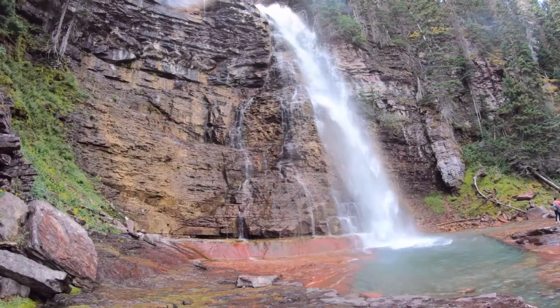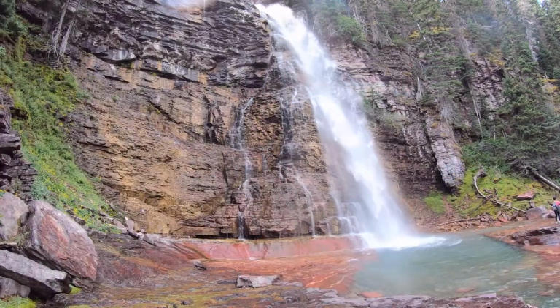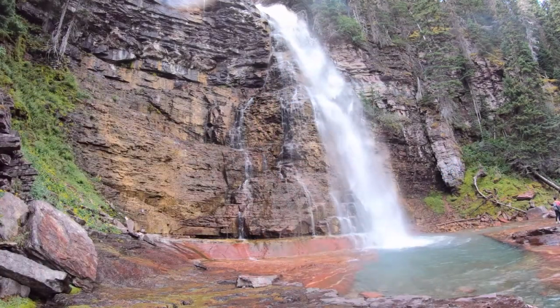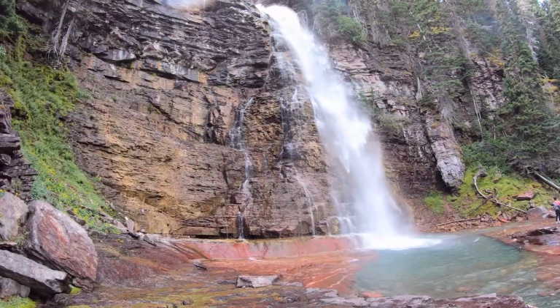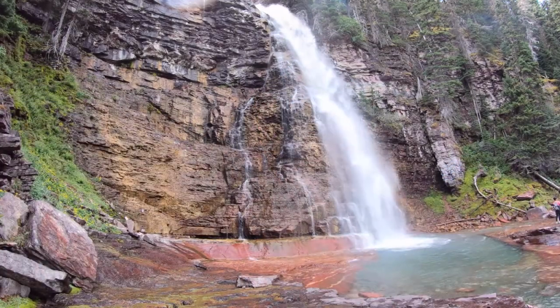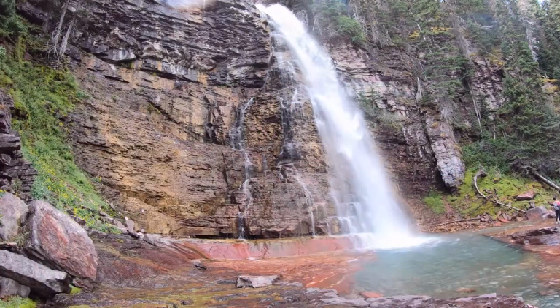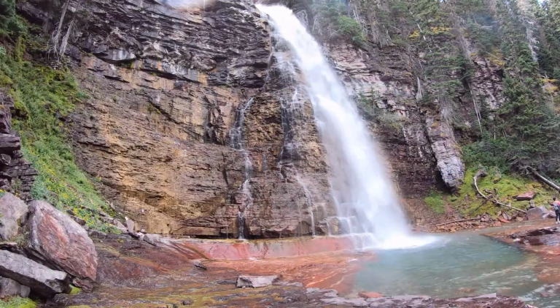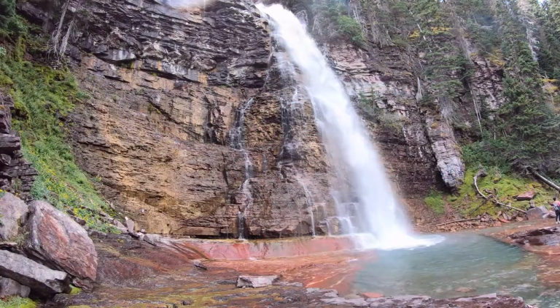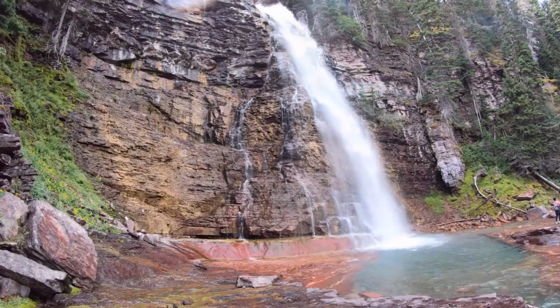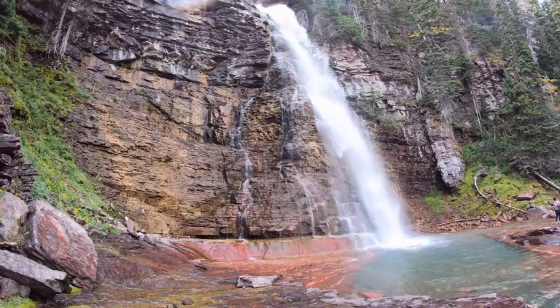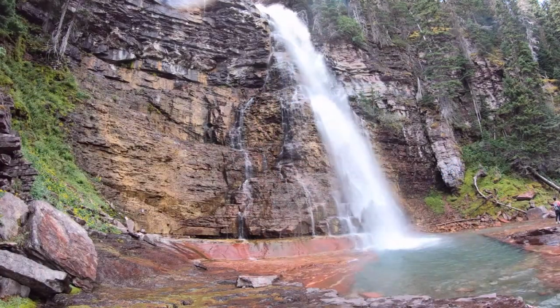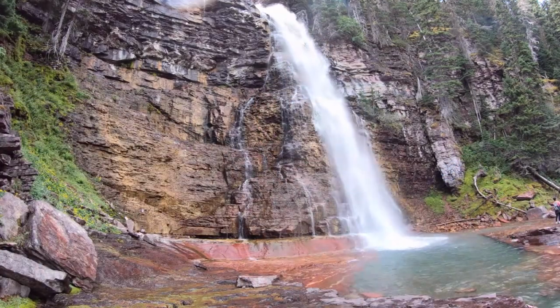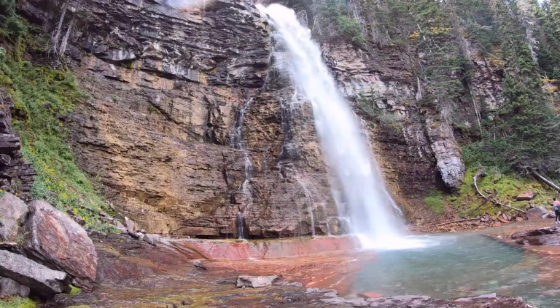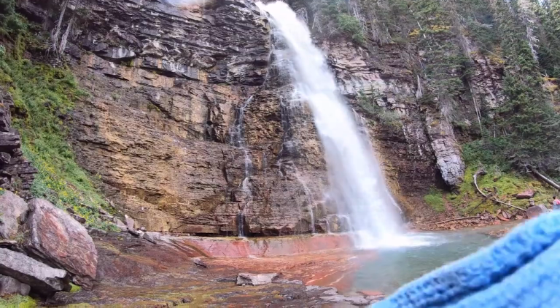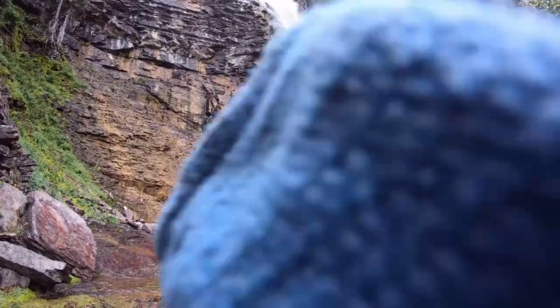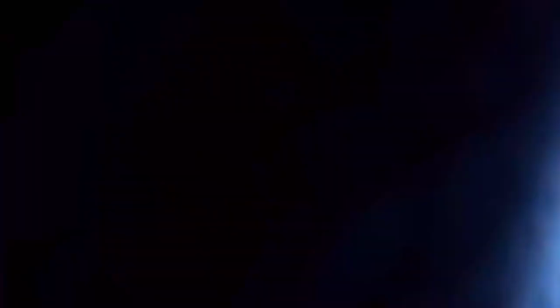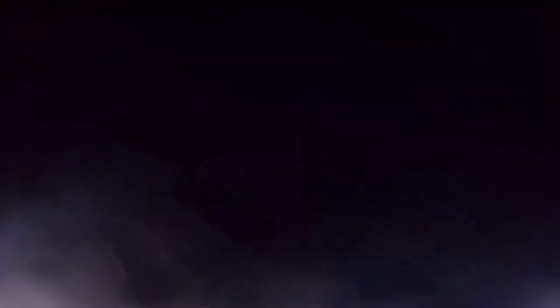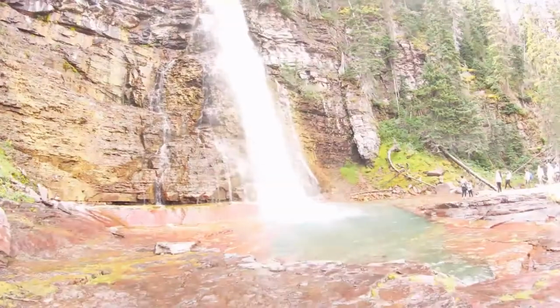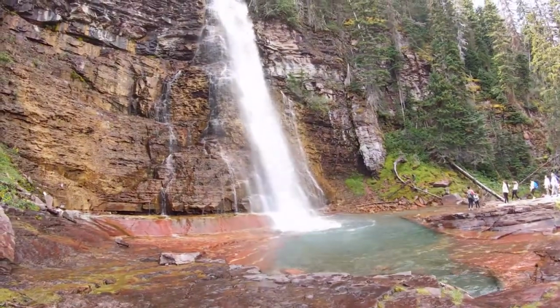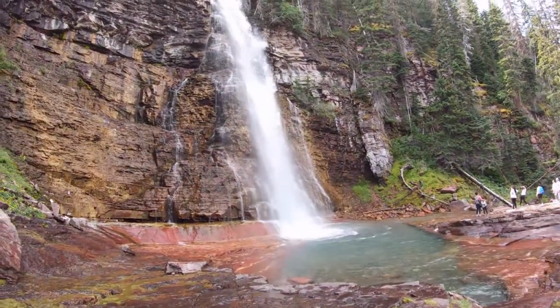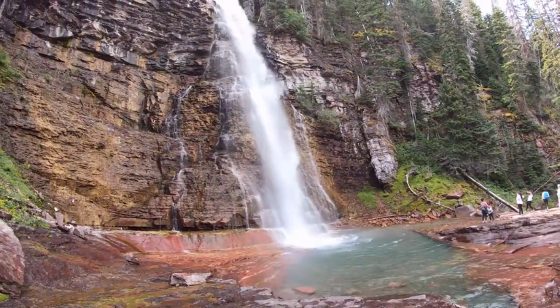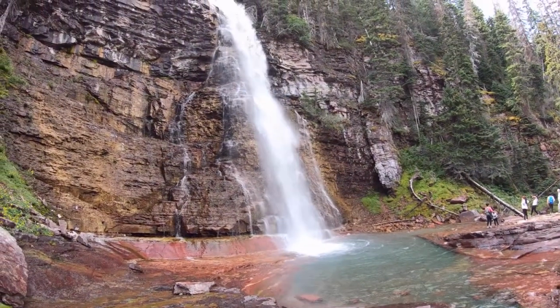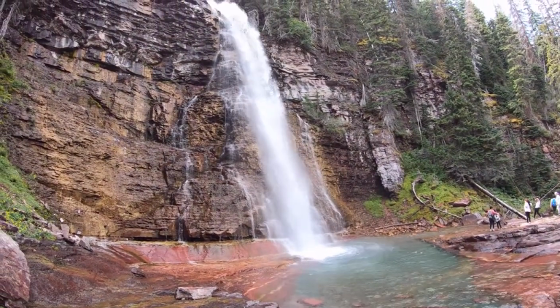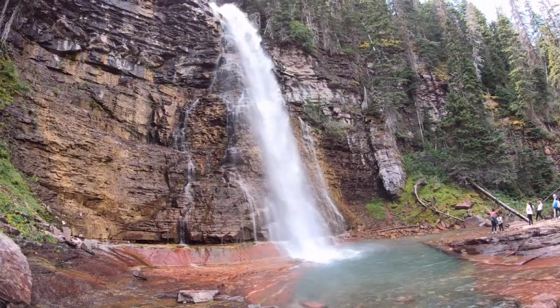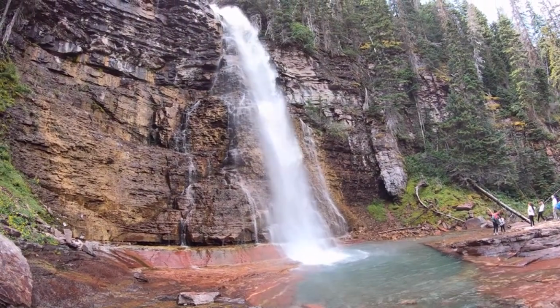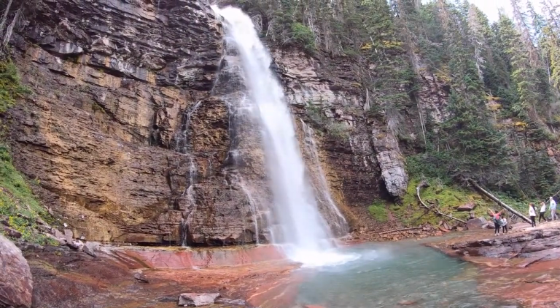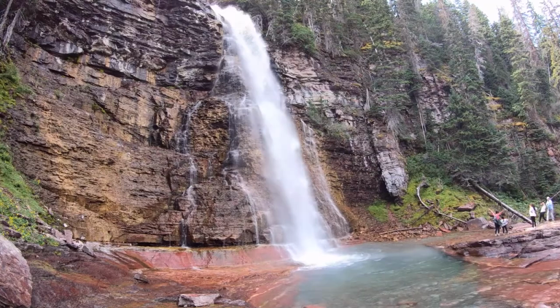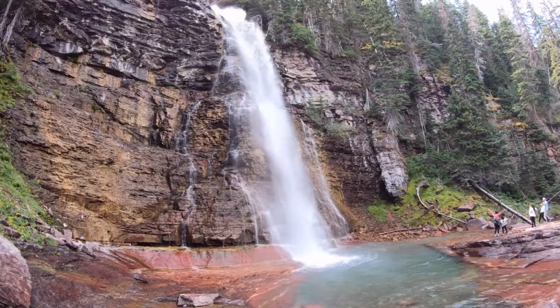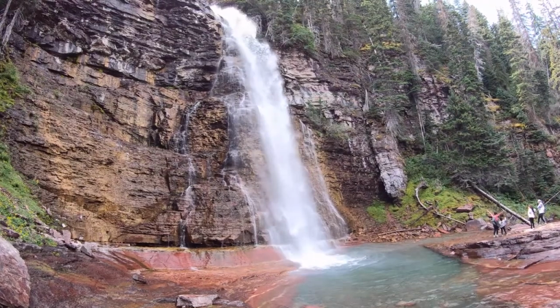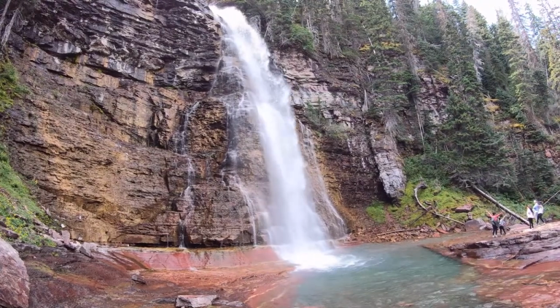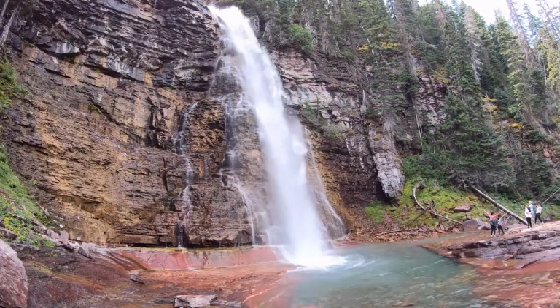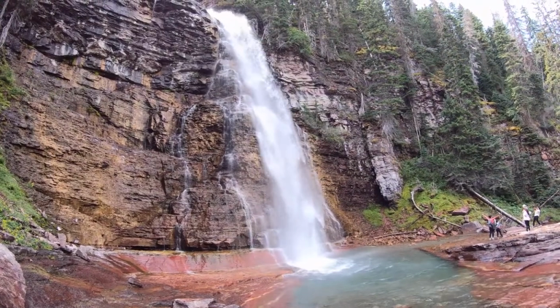Here's the Upper Virginia Falls, let me show you around. Let me wipe you off real quick first. The Upper Falls.